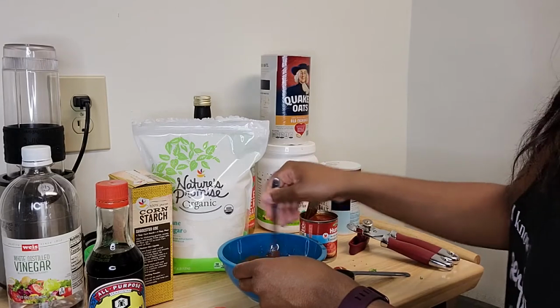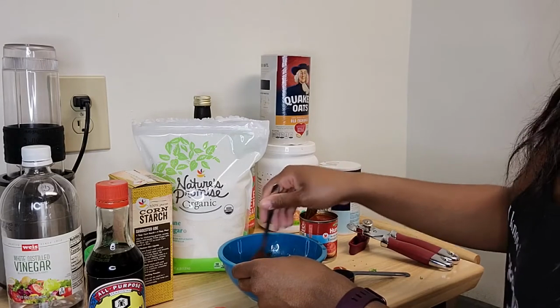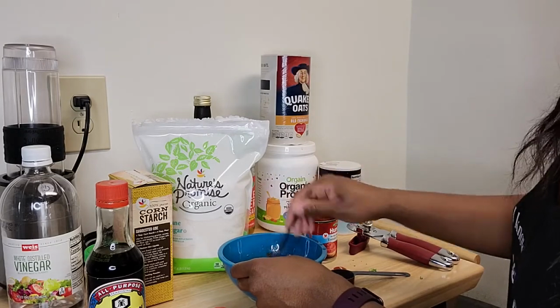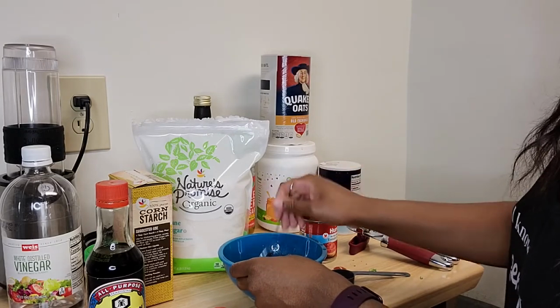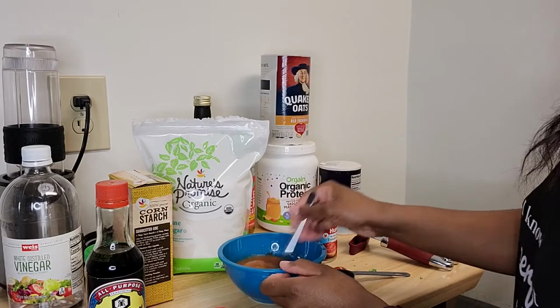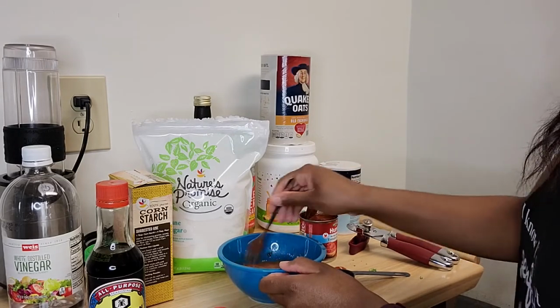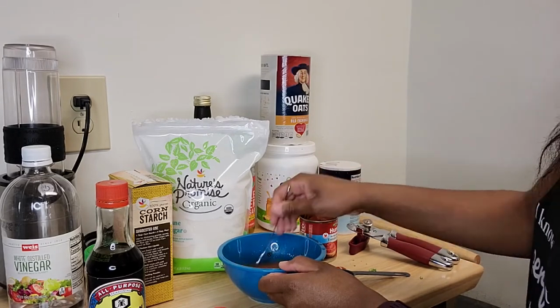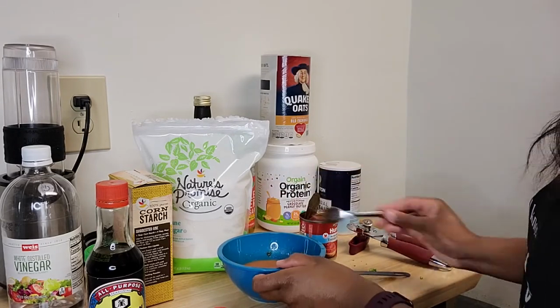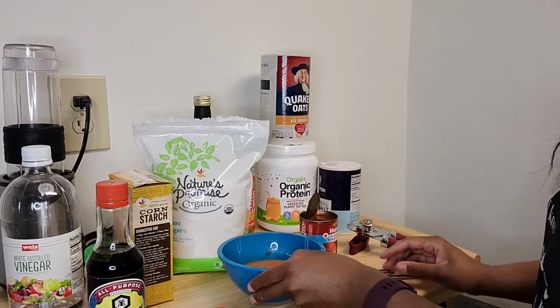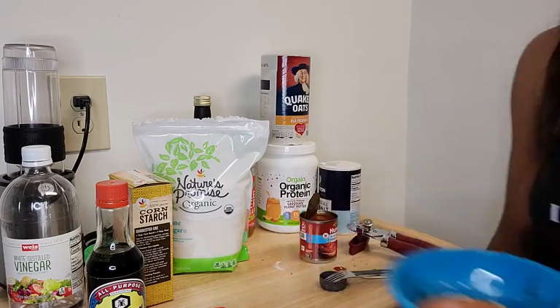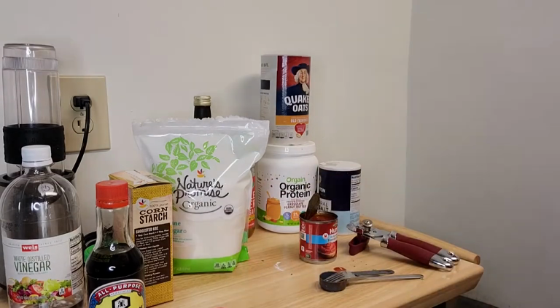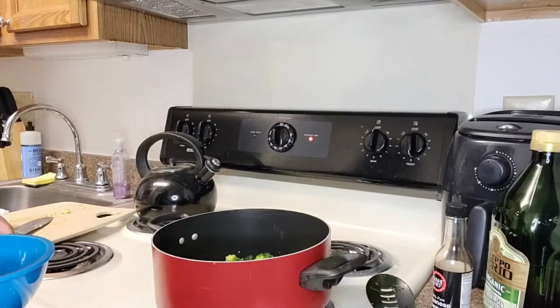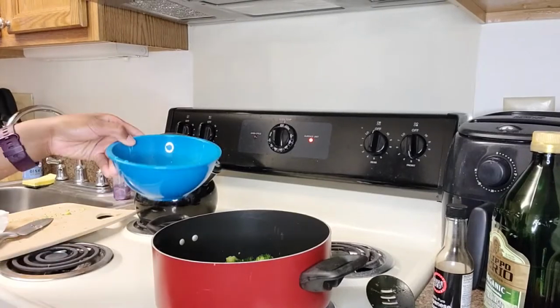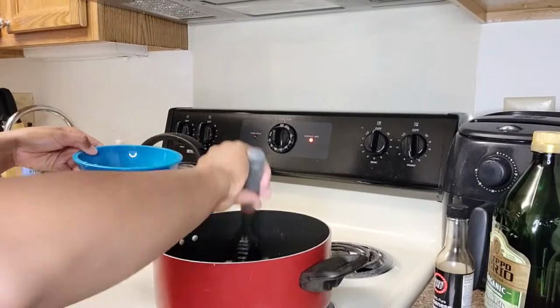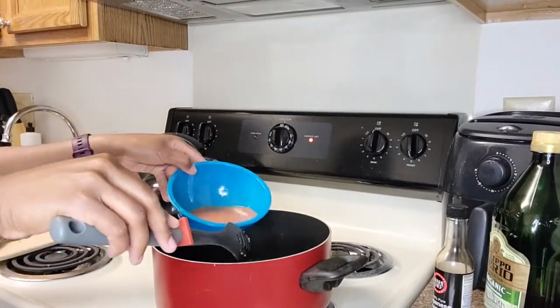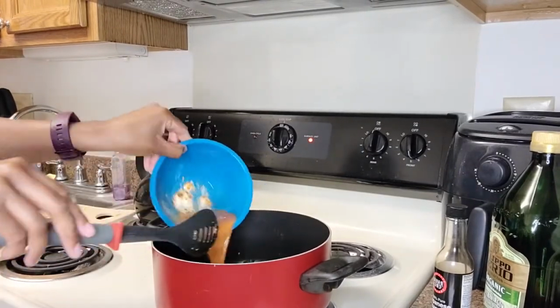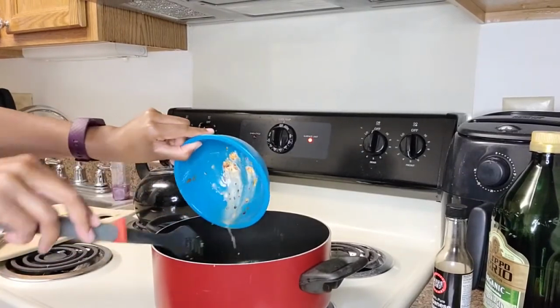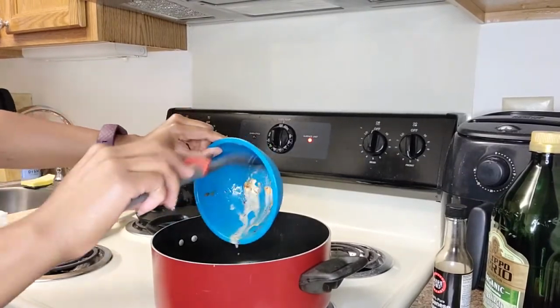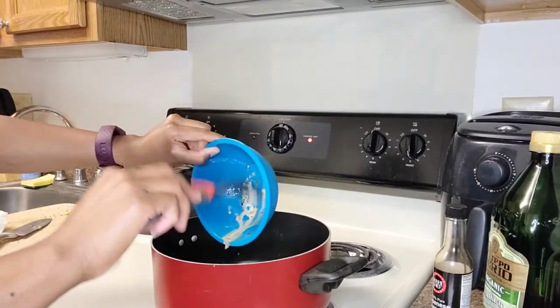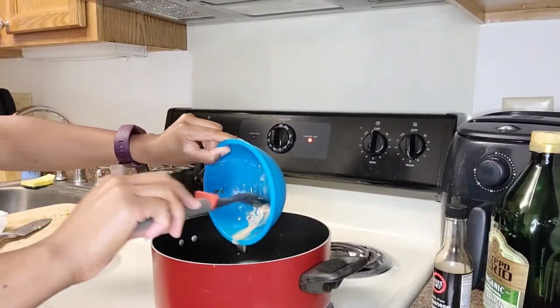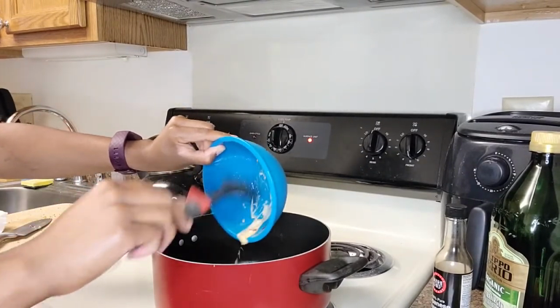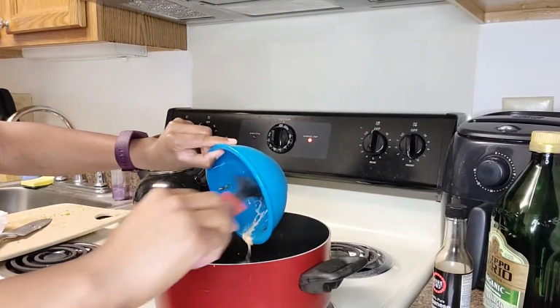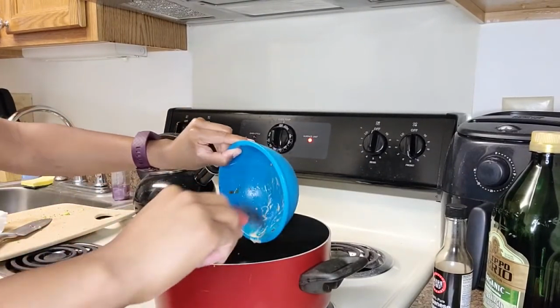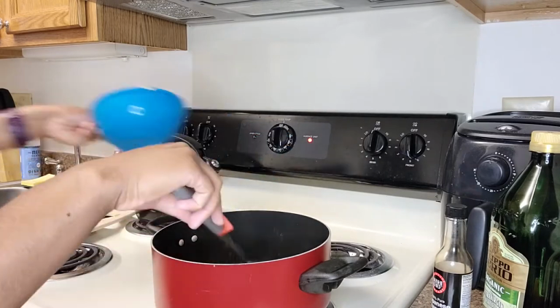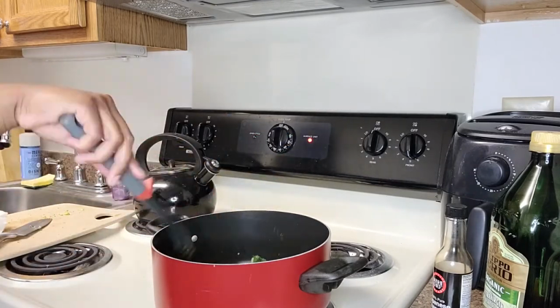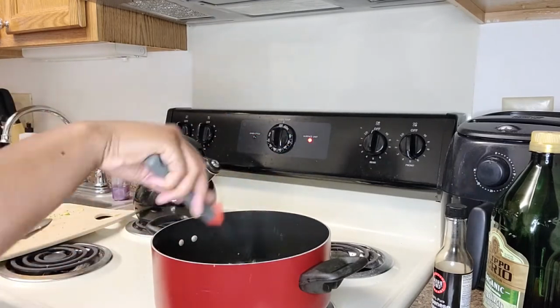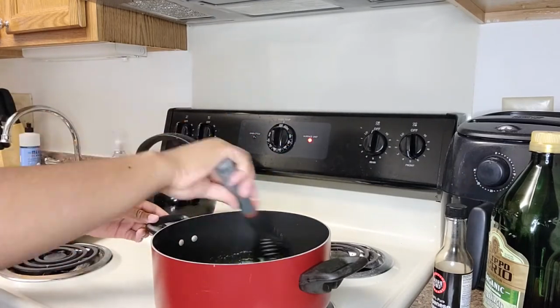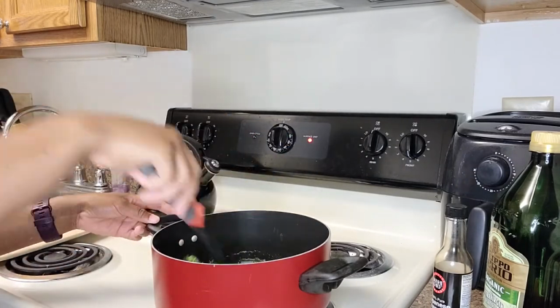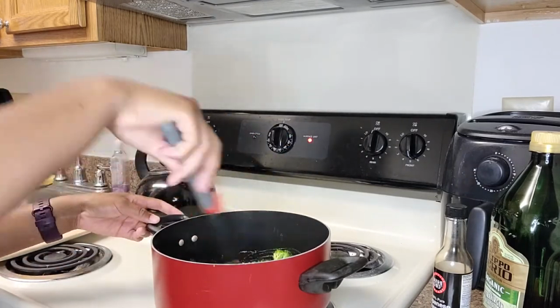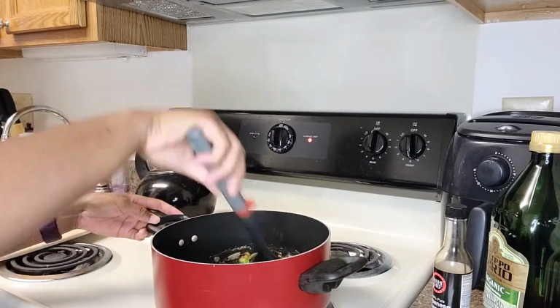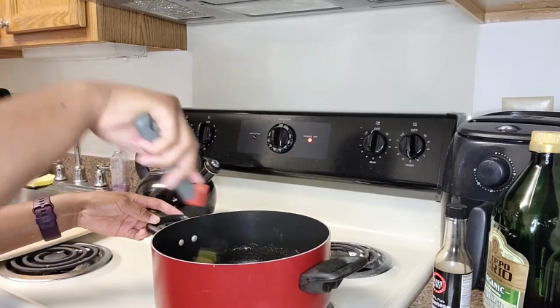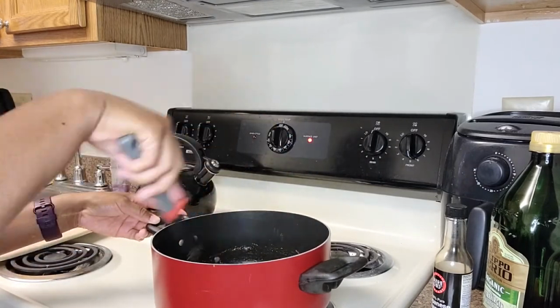Cook until it reaches a thicker consistency and turns glossy. Here you go — now you have your broccoli and hot garlic sauce. You could make a lot more of this.